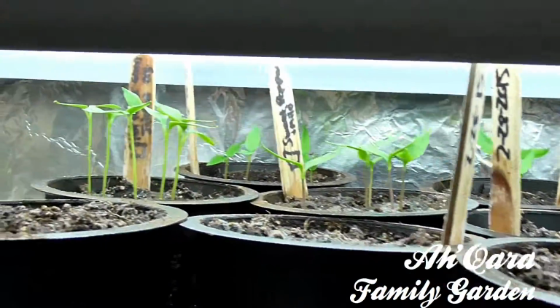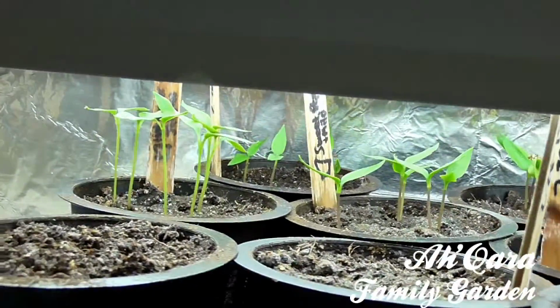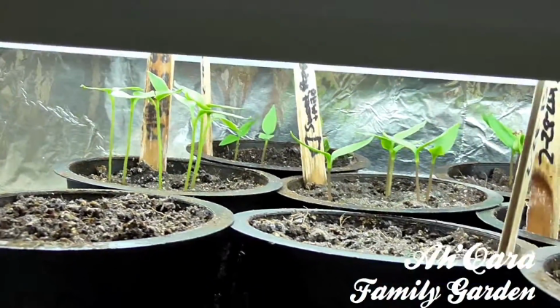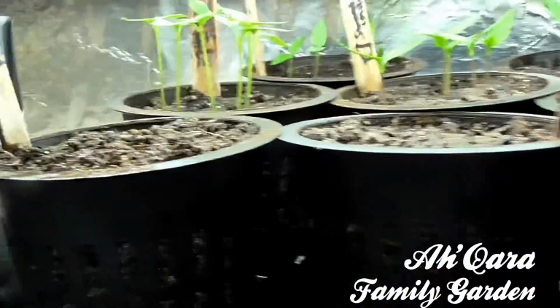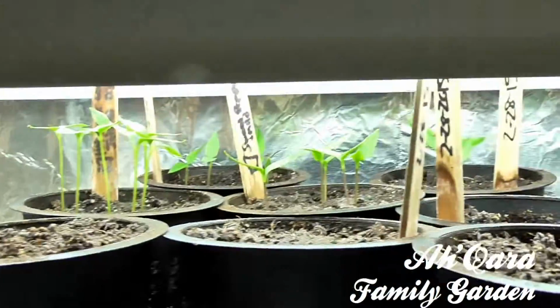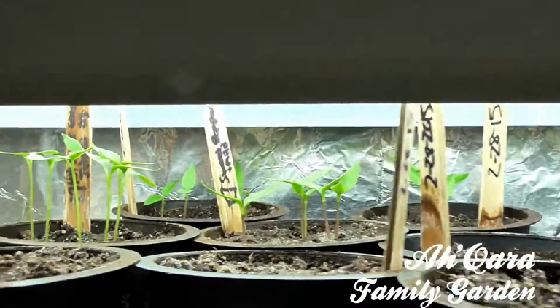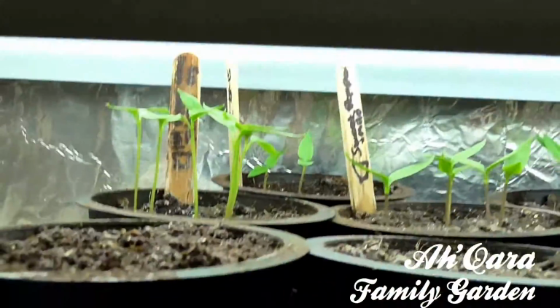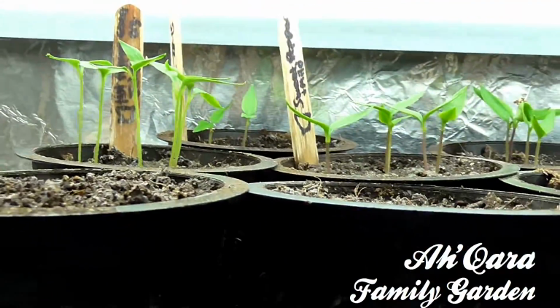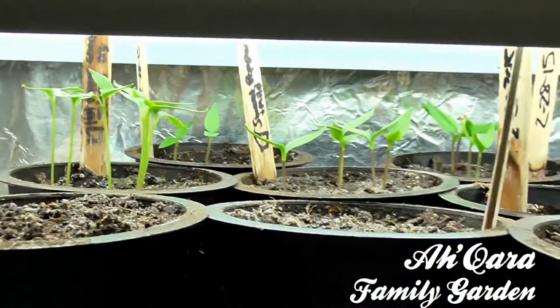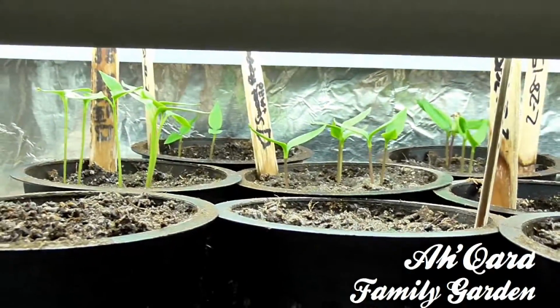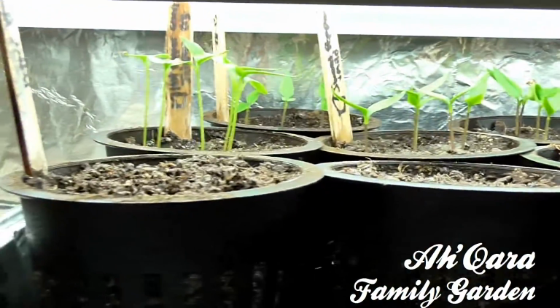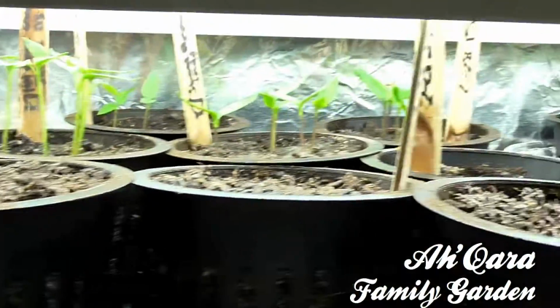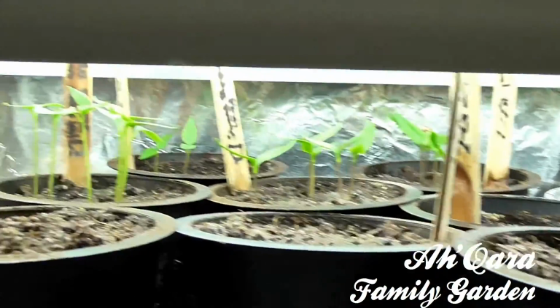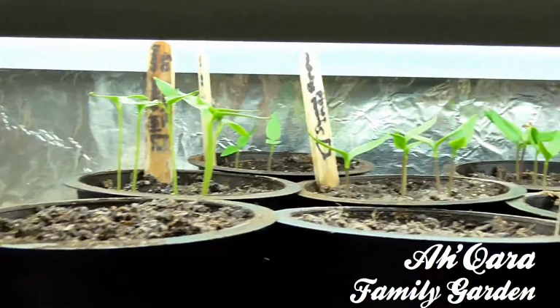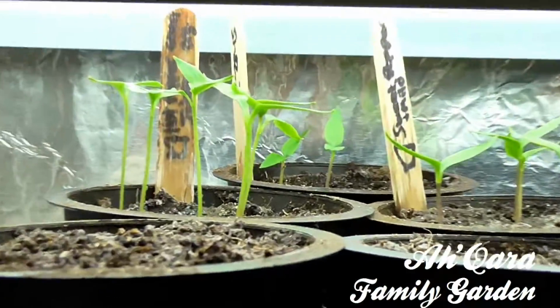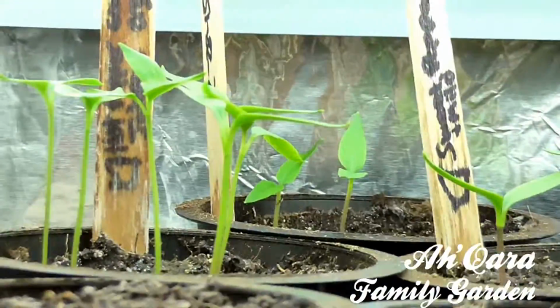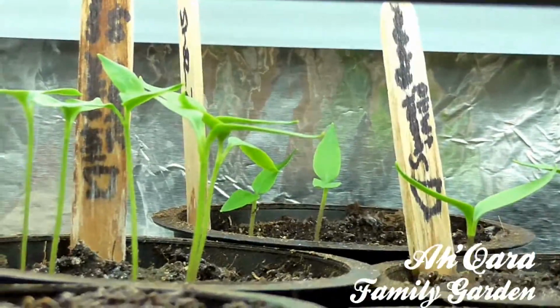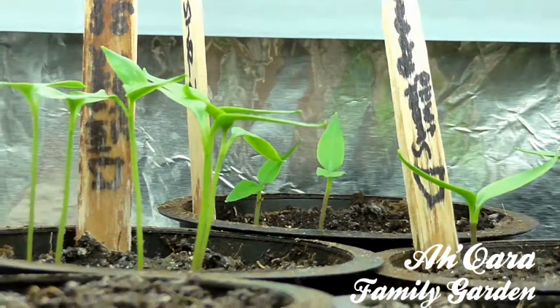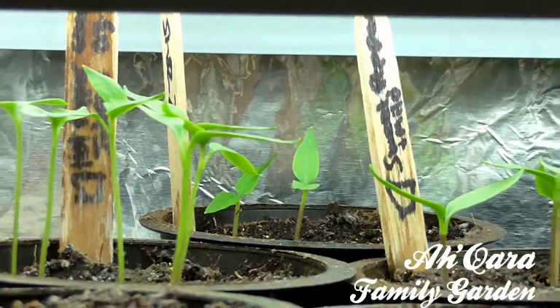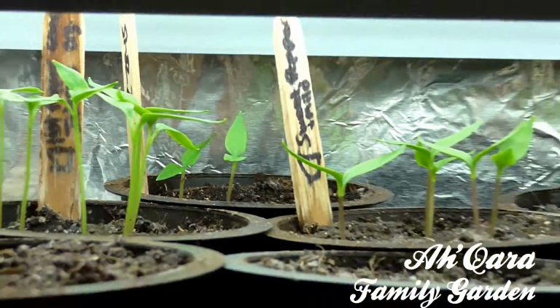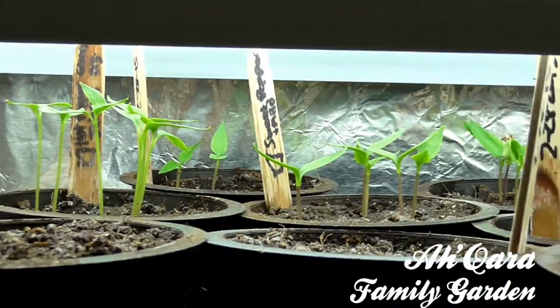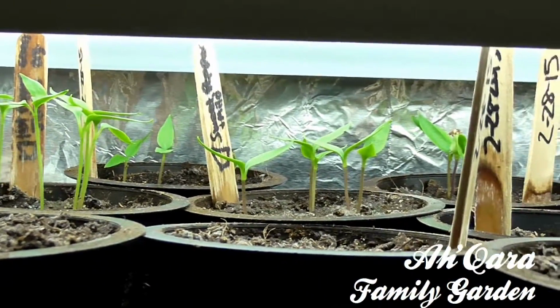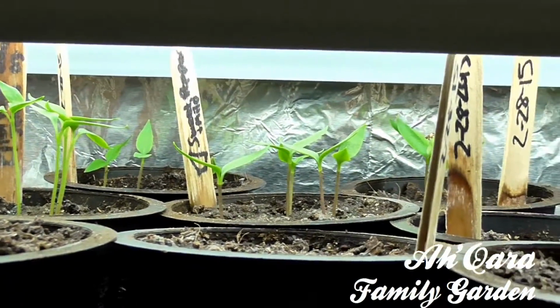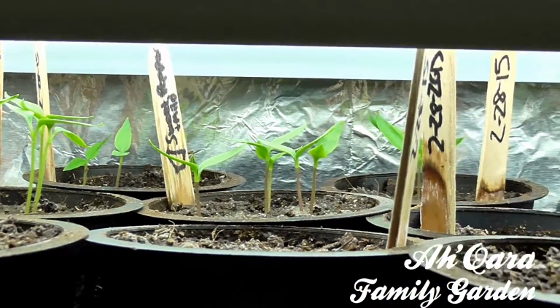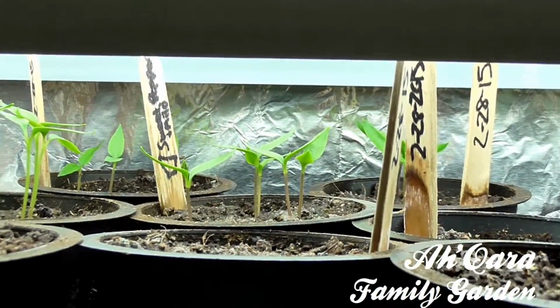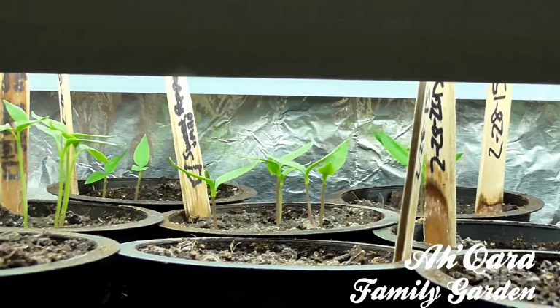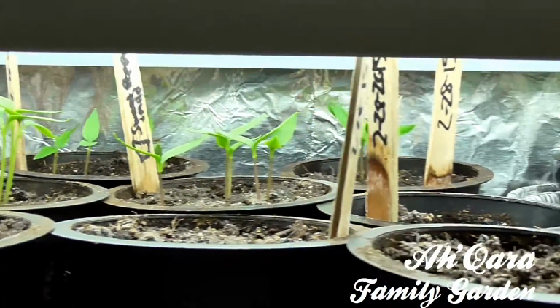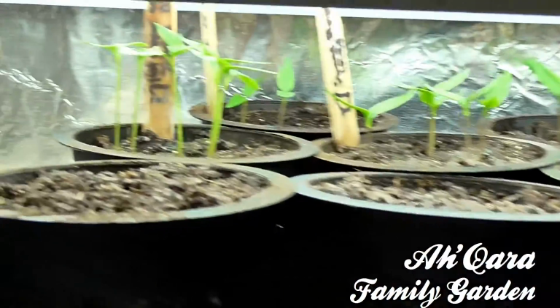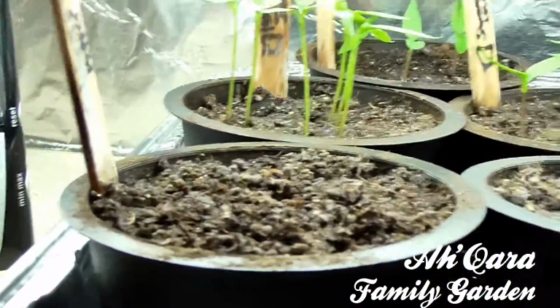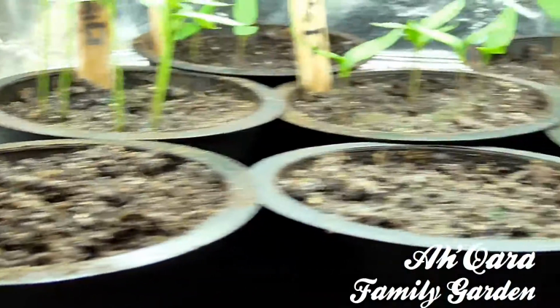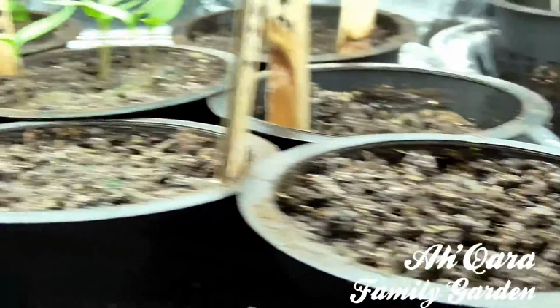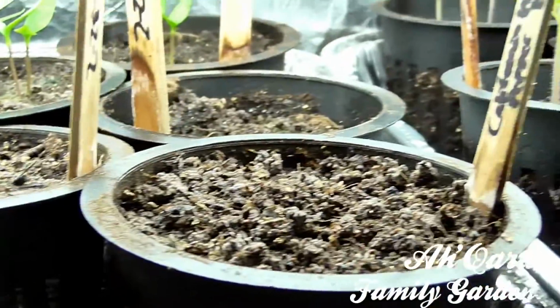Started some of these seedlings inside. These seeds started to mix — these are the peppers right here. This is how much growth we got. Planted them on February 28th. Some of them didn't come up, as you can see.